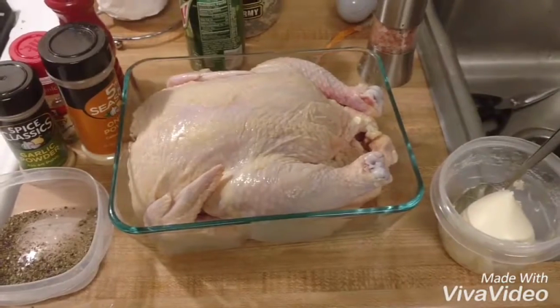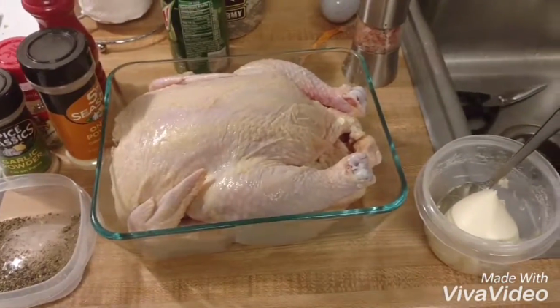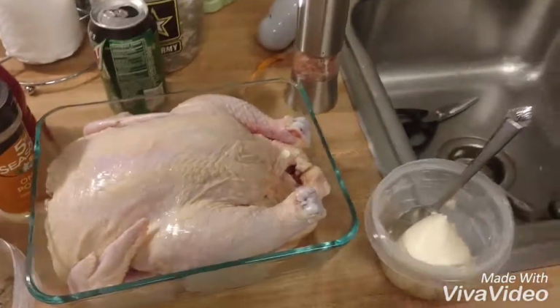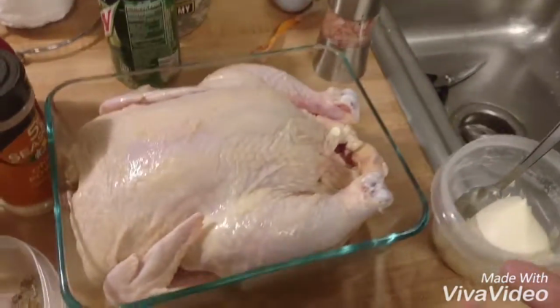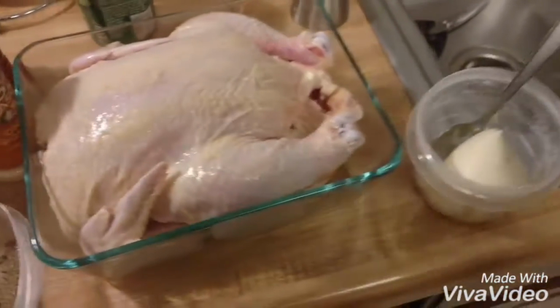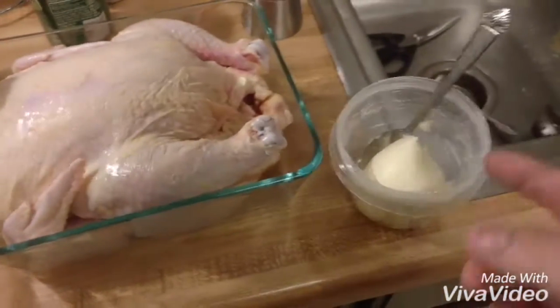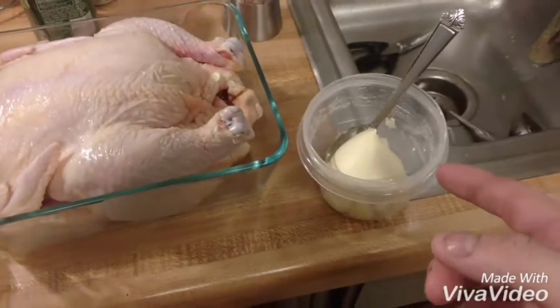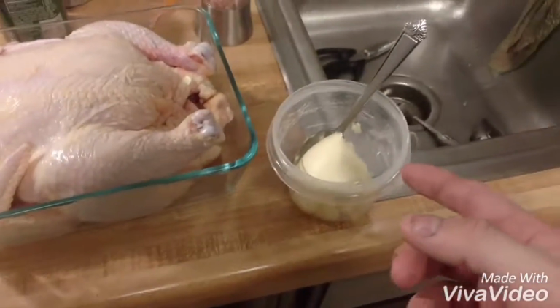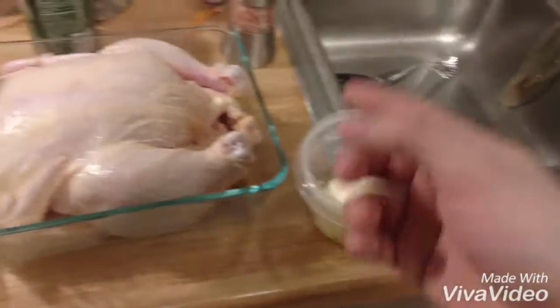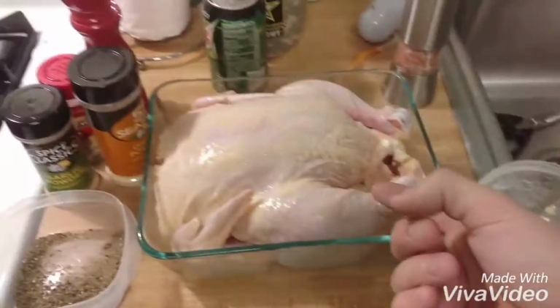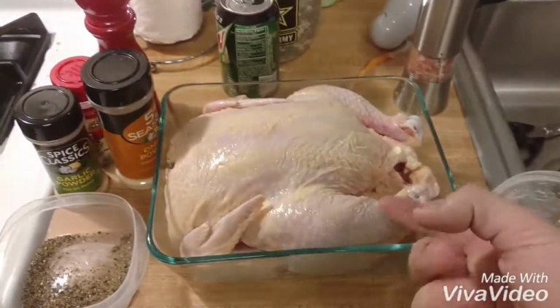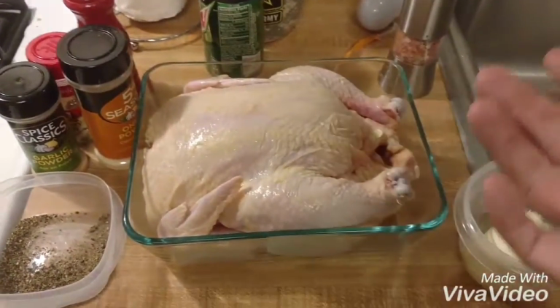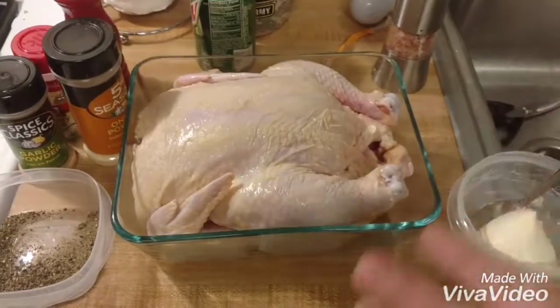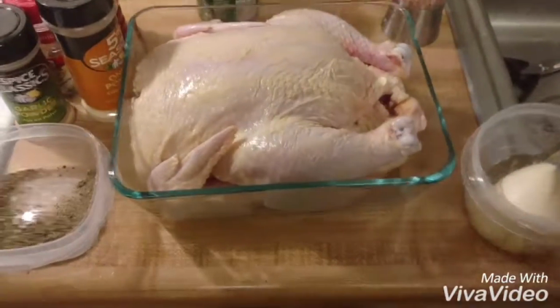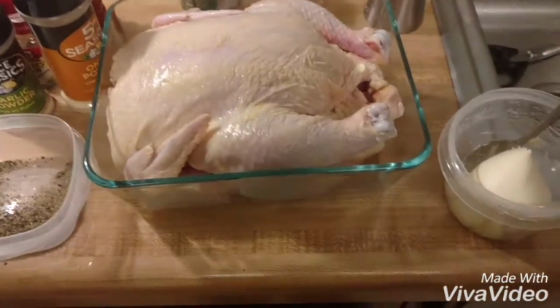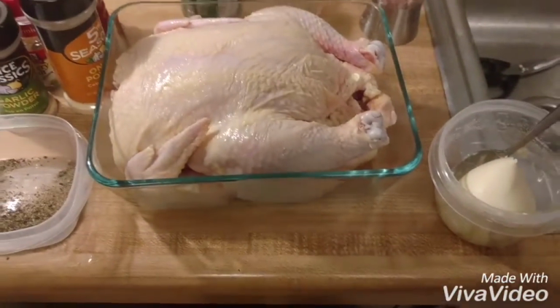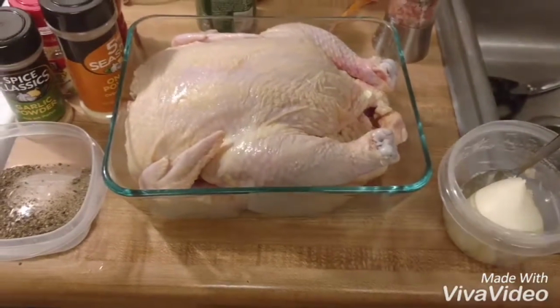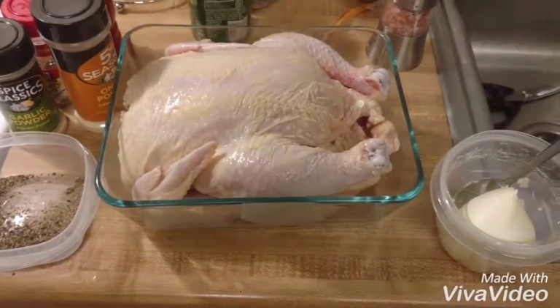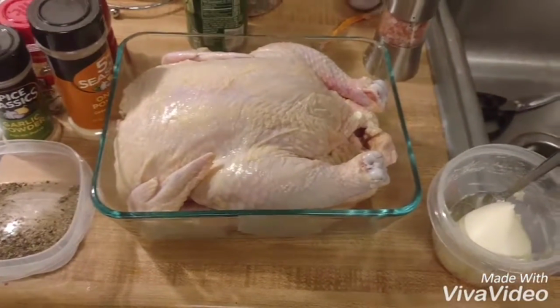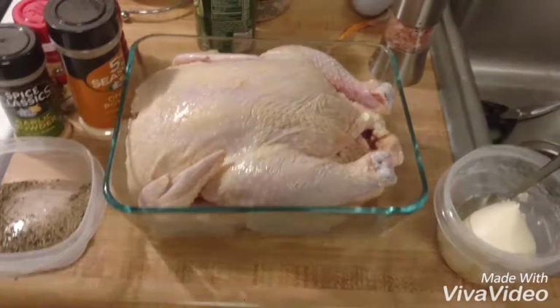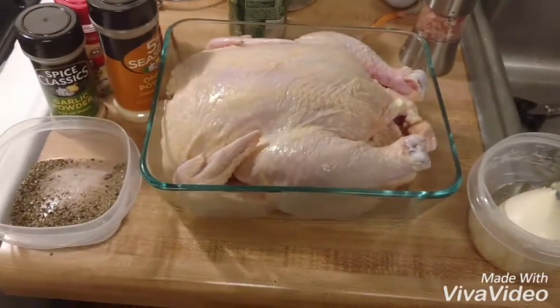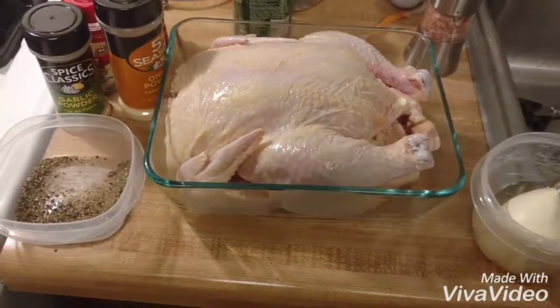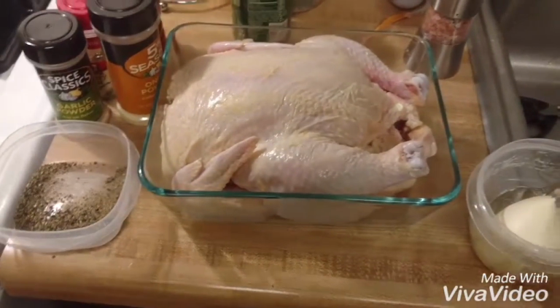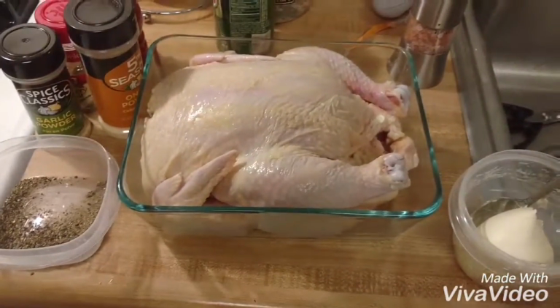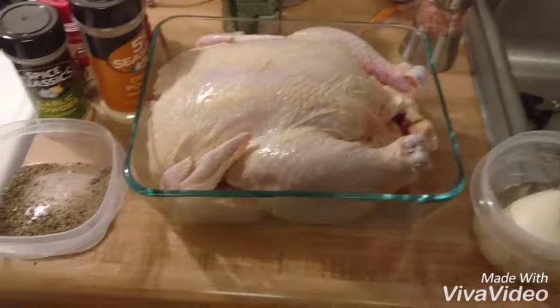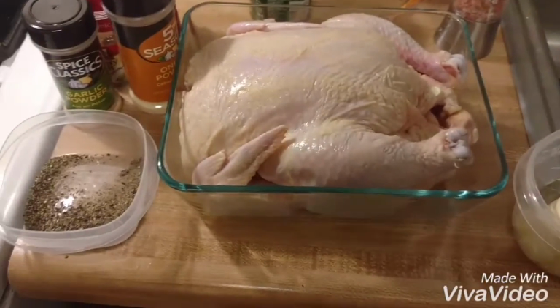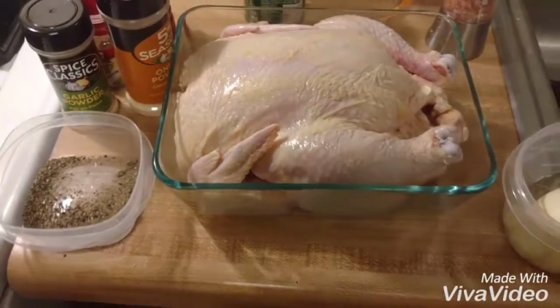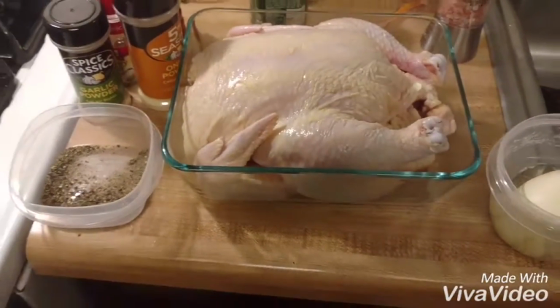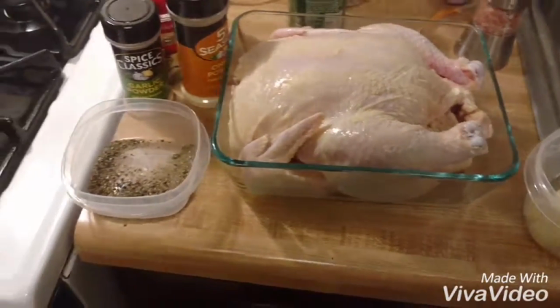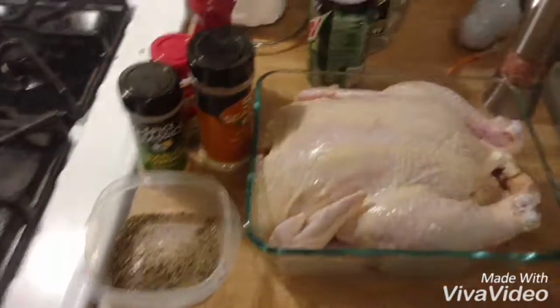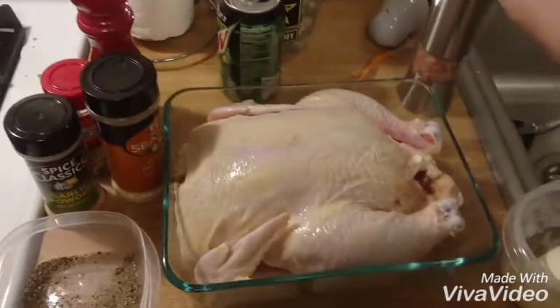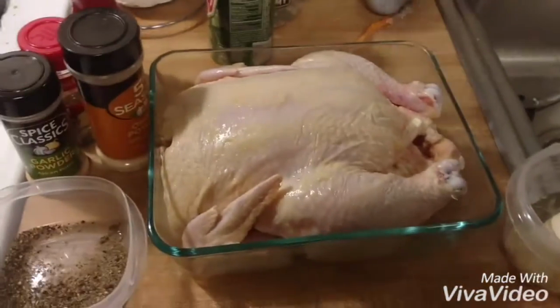What I did is I took some margarine and stuffed it under the skin off-camera, because it's hard to do with one hand. Use about two or three tablespoons — pretty simple. Then you're gonna take some salt.